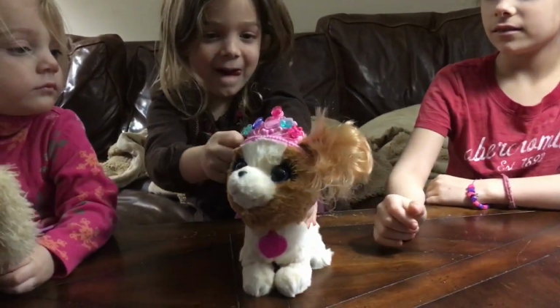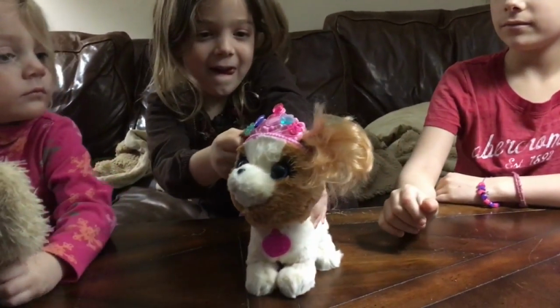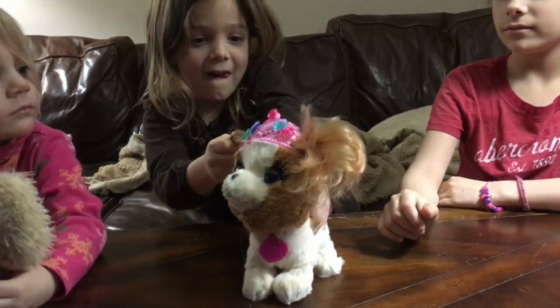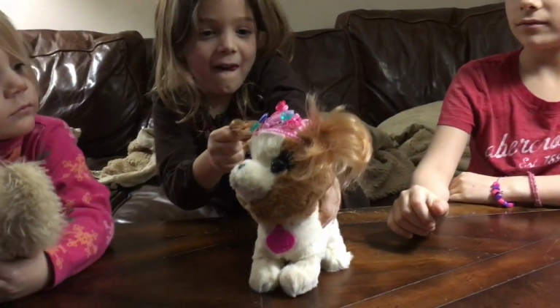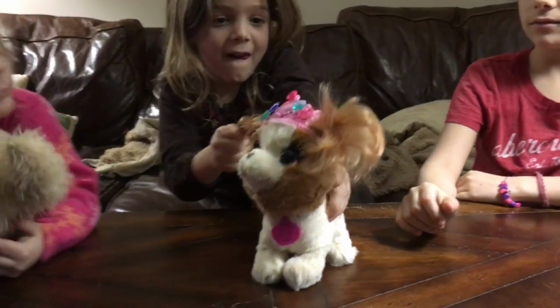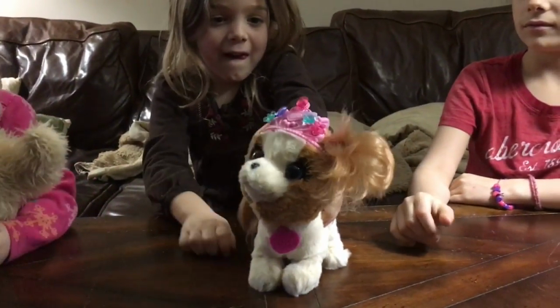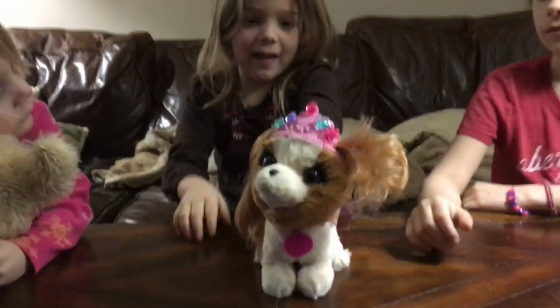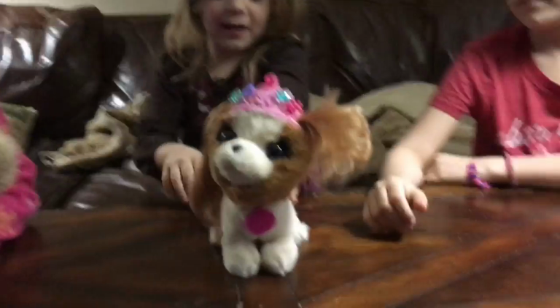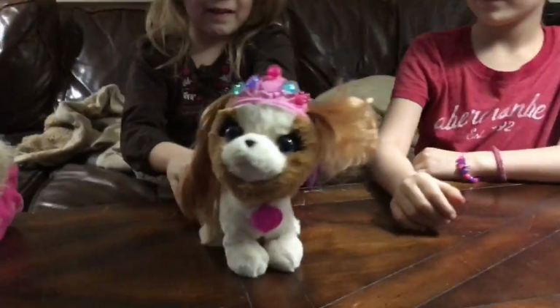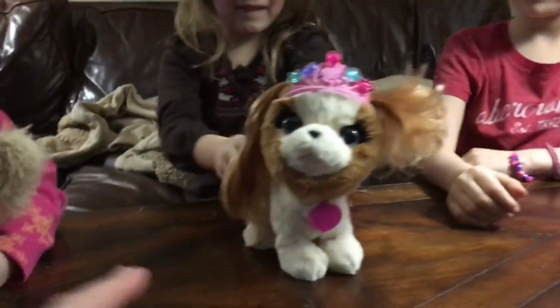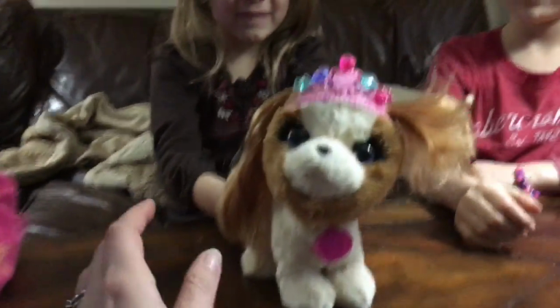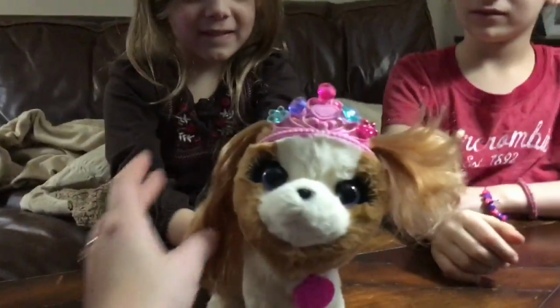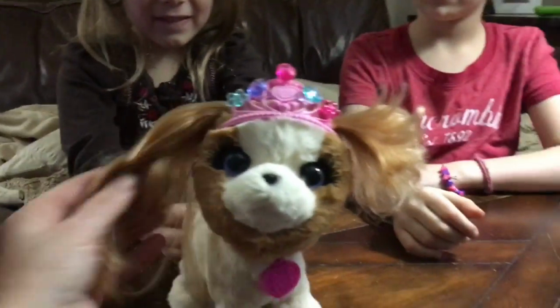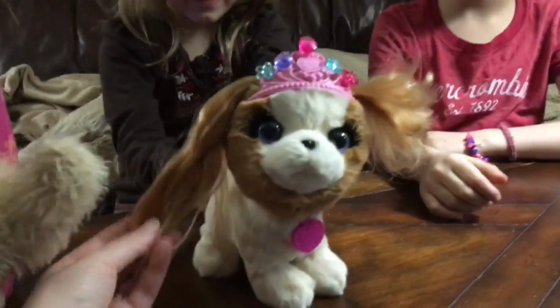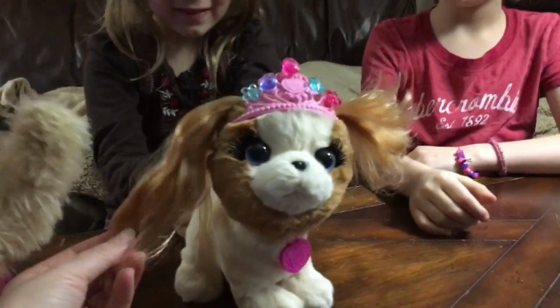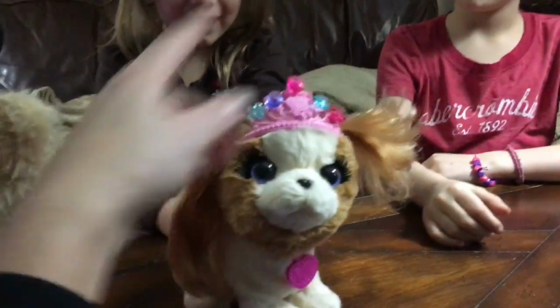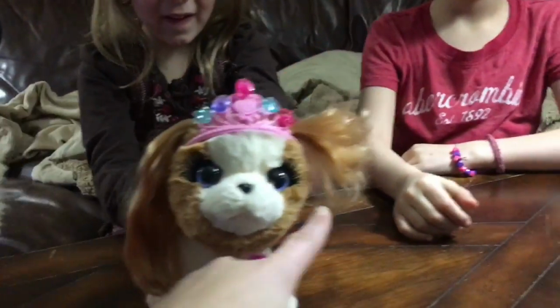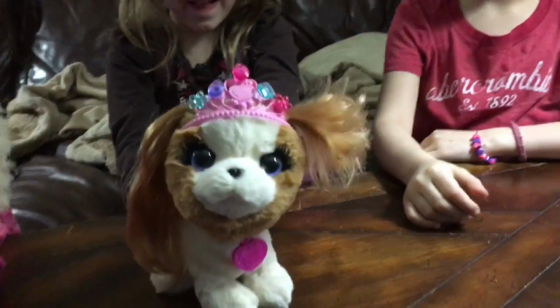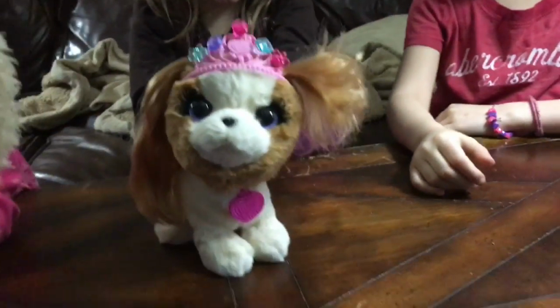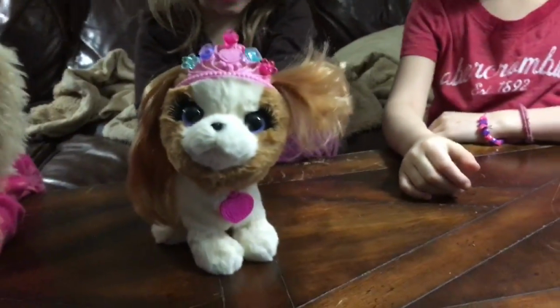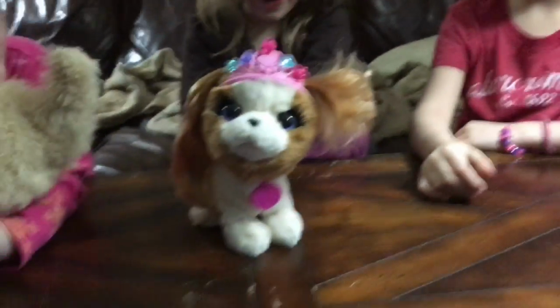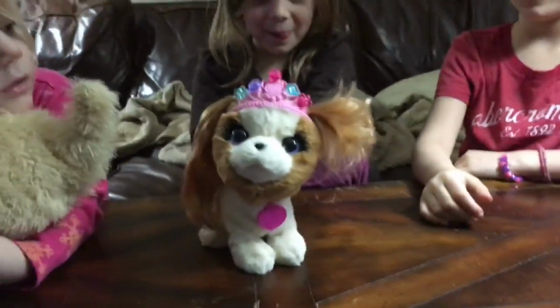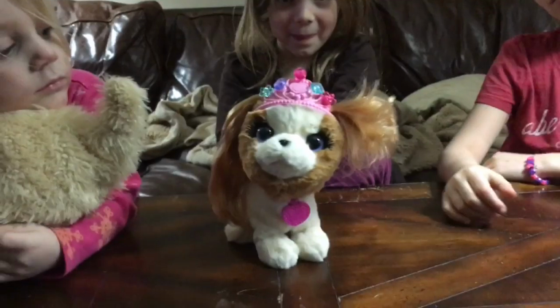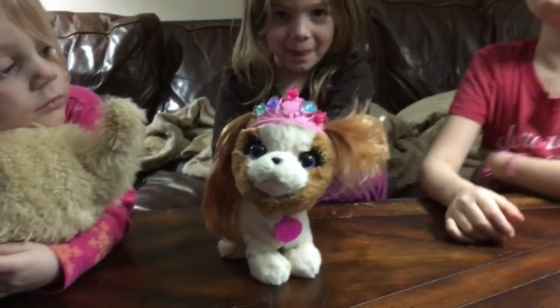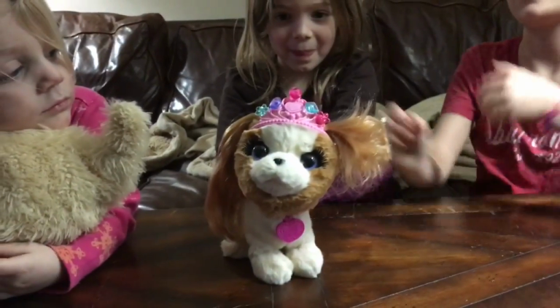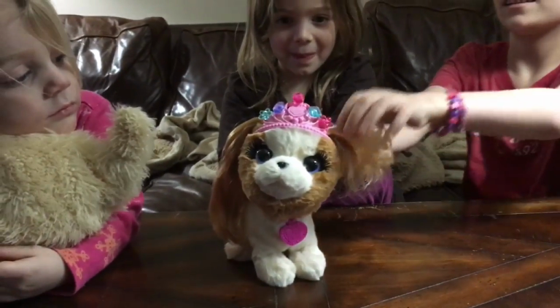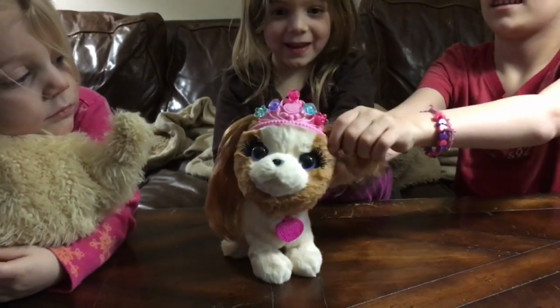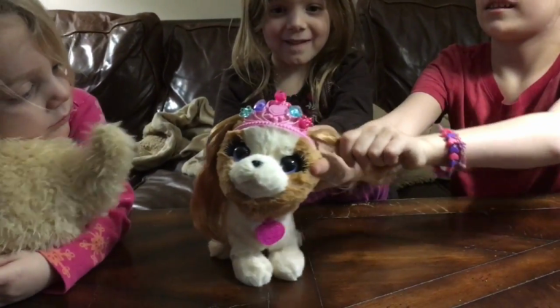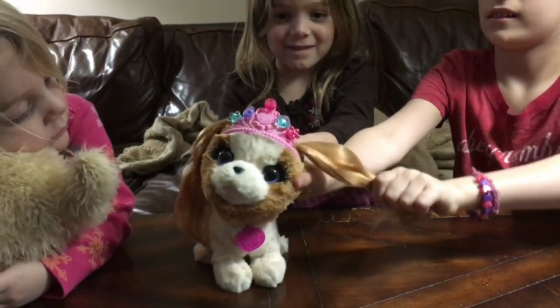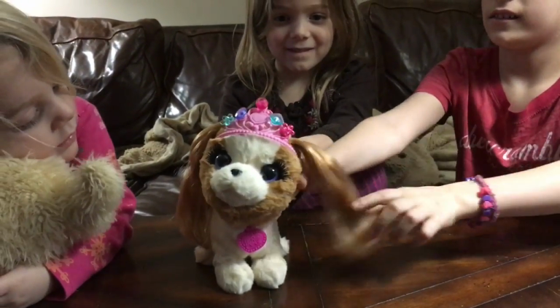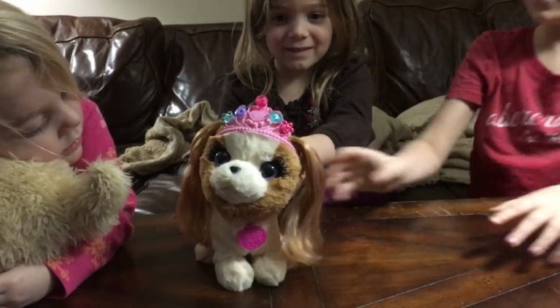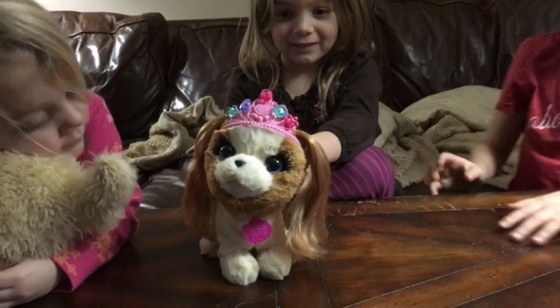Can you make her hair longer? Oh my goodness. So you can make one side long and one side short. That's so fun, but it looks so silly. Want to make her other side long? Yeah. Good job.